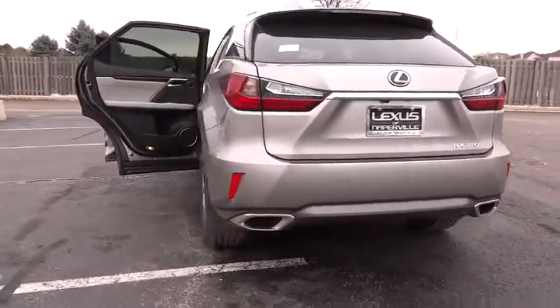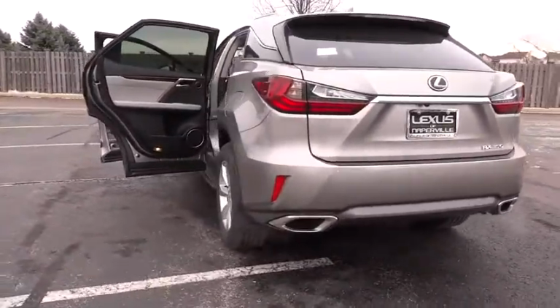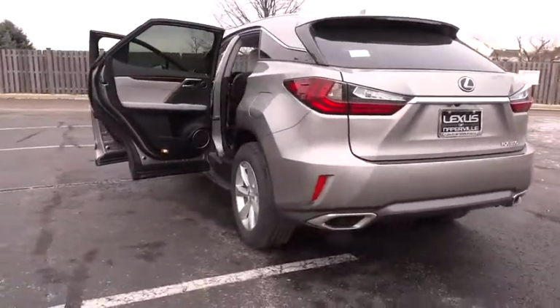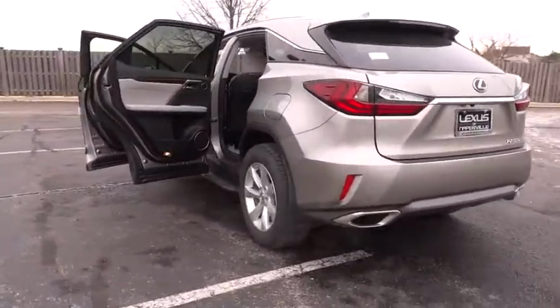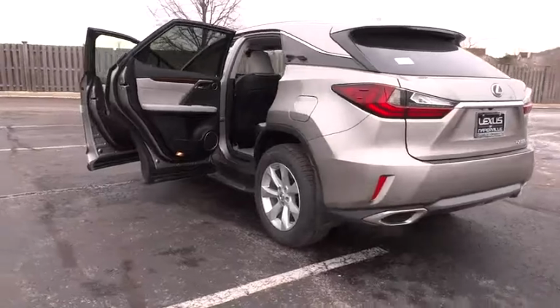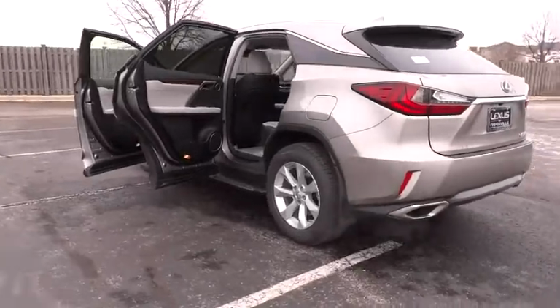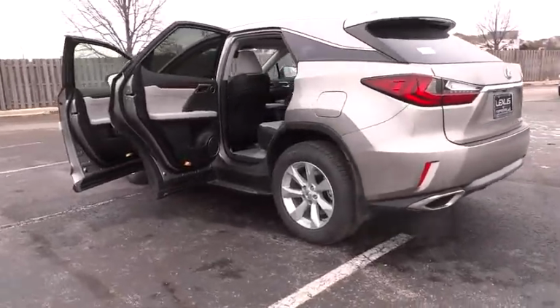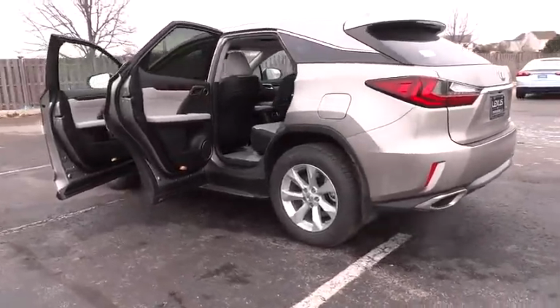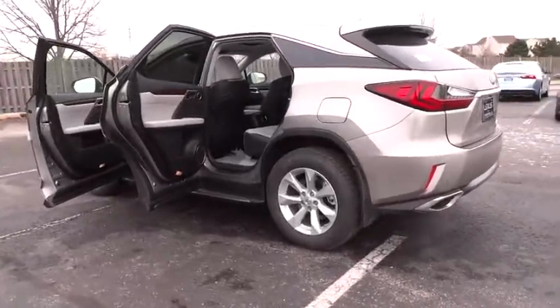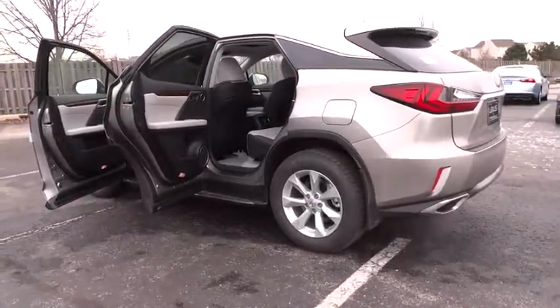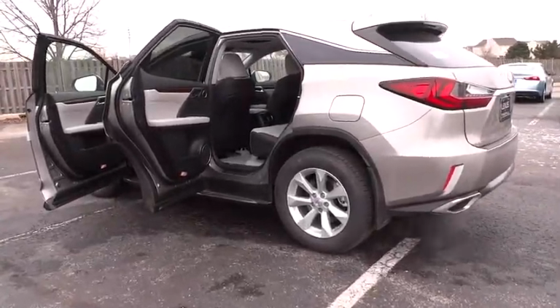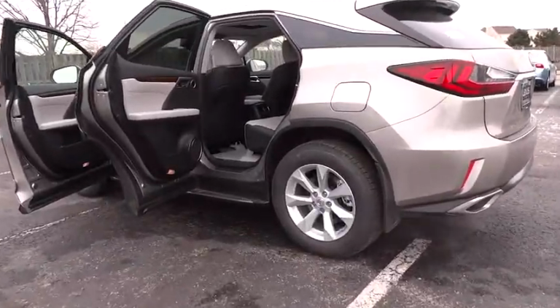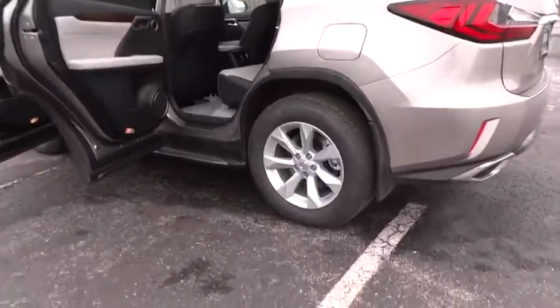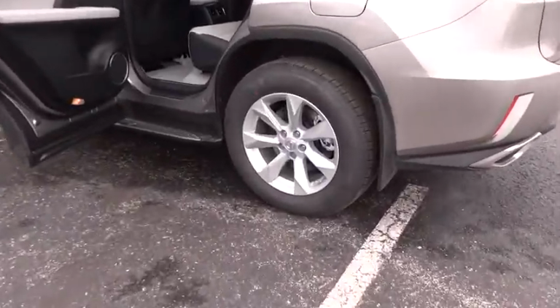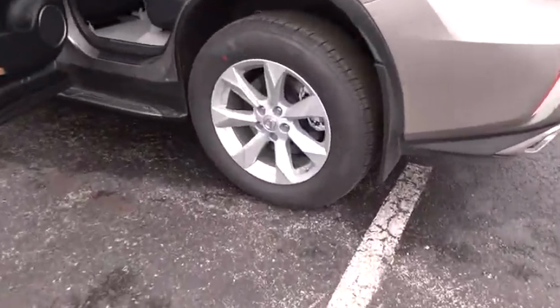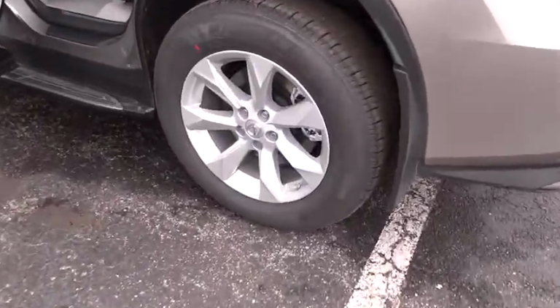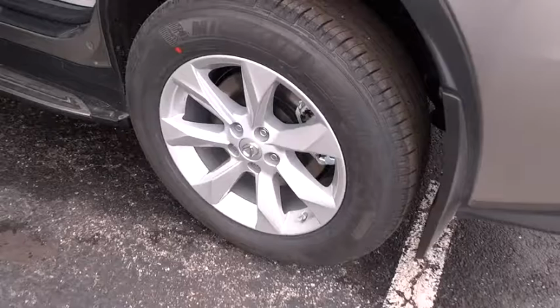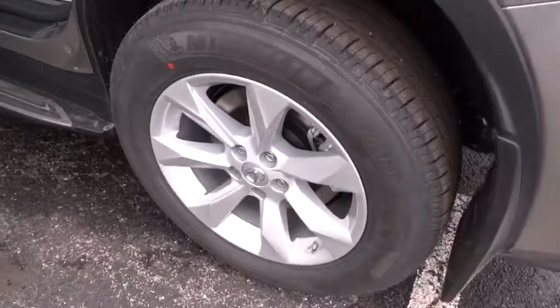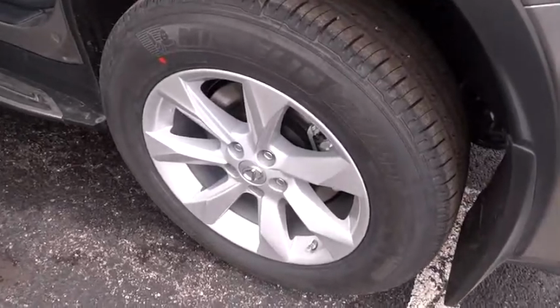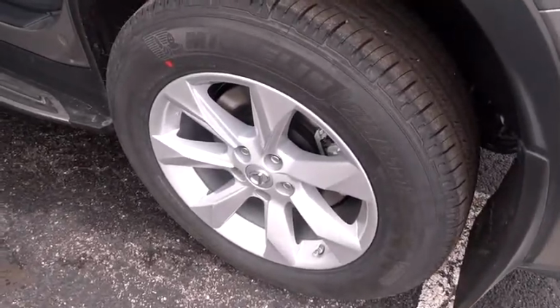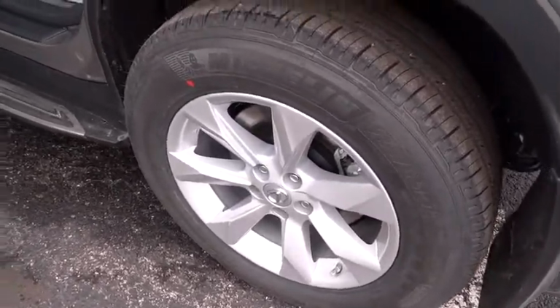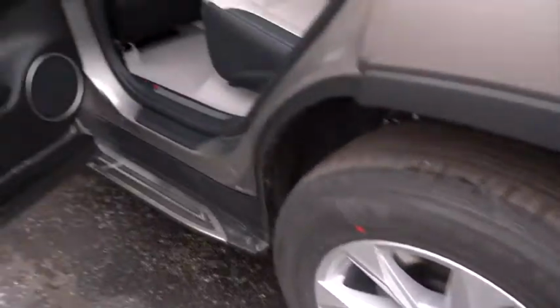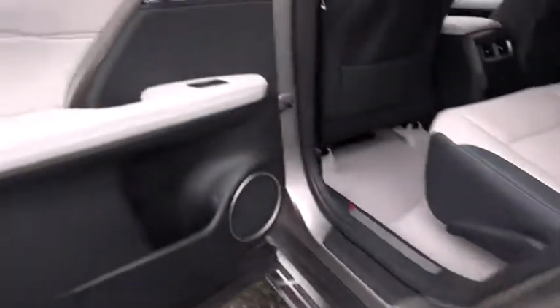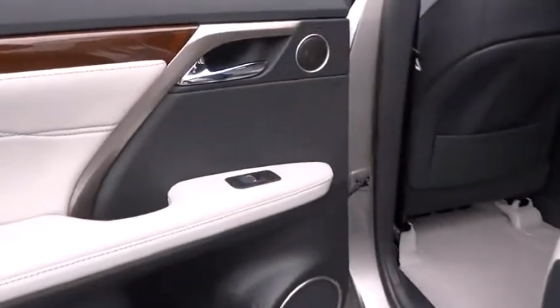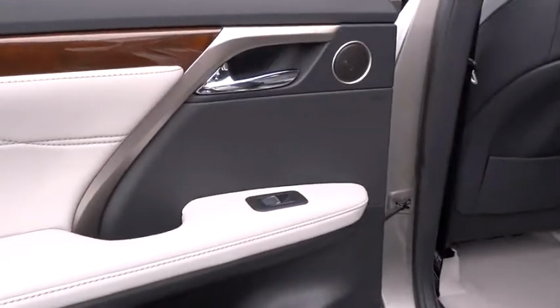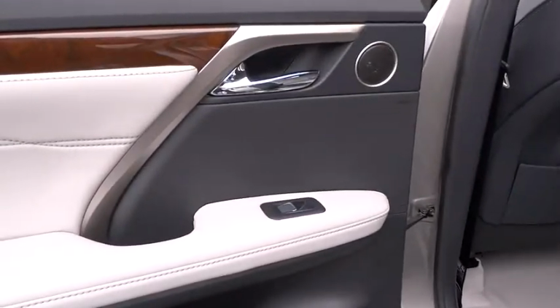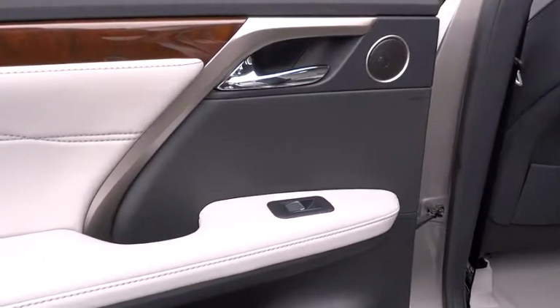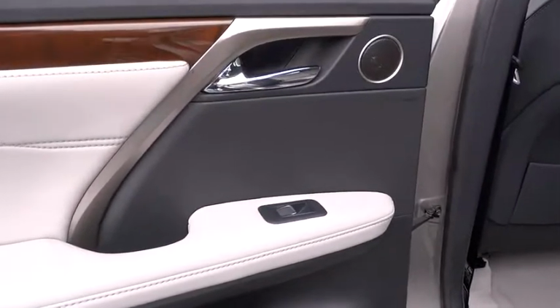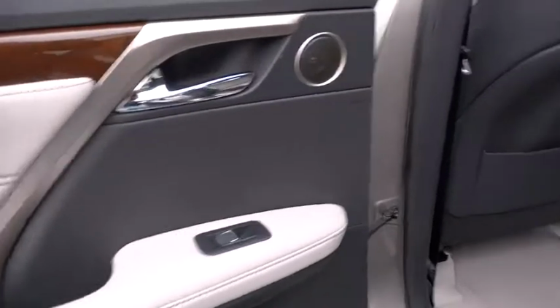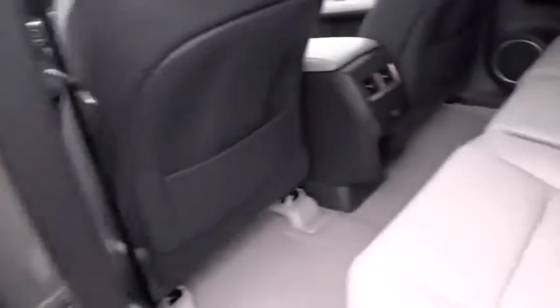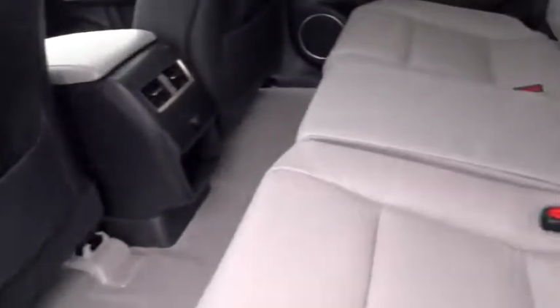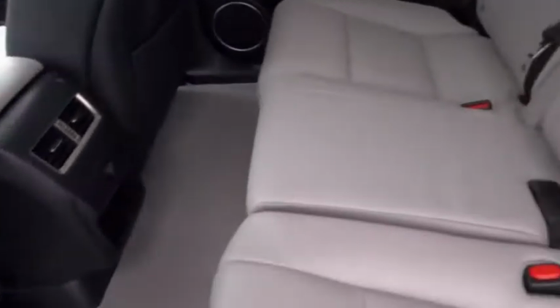Stability control, keyless entry, traction control, steering wheel audio controls, power liftgate, all-wheel drive, anti-lock braking system, power passenger seat, backup camera, Bluetooth, leather-wrapped steering wheel.